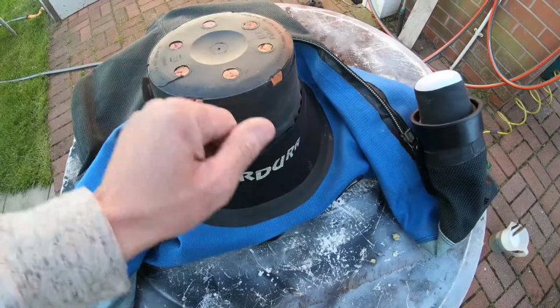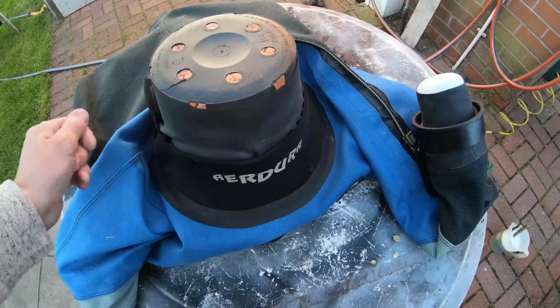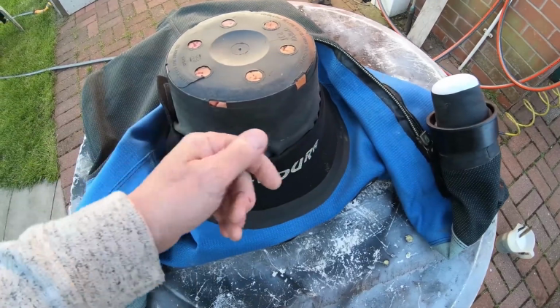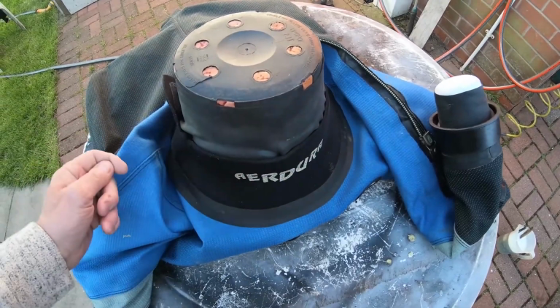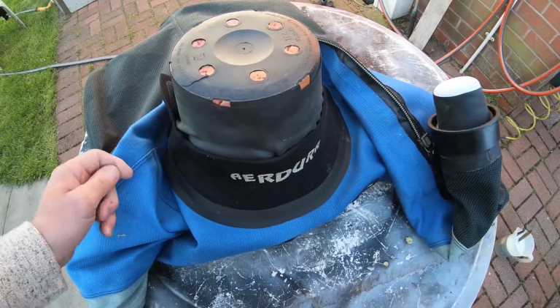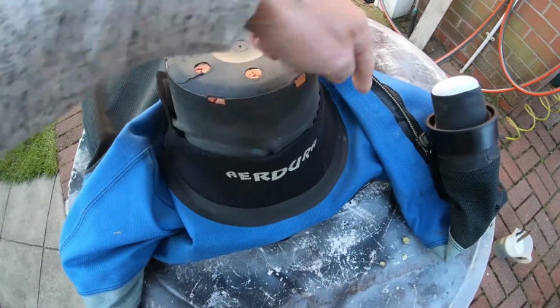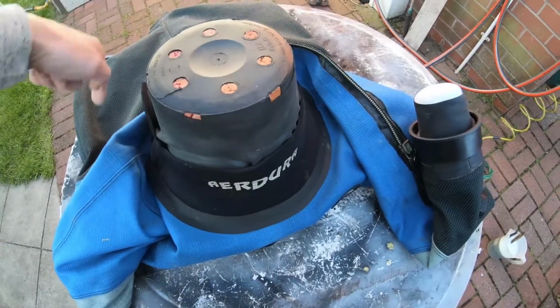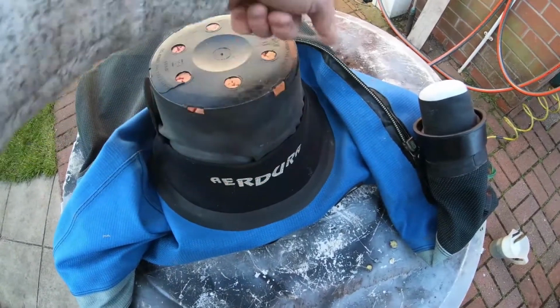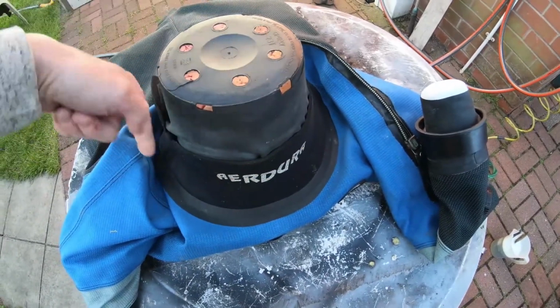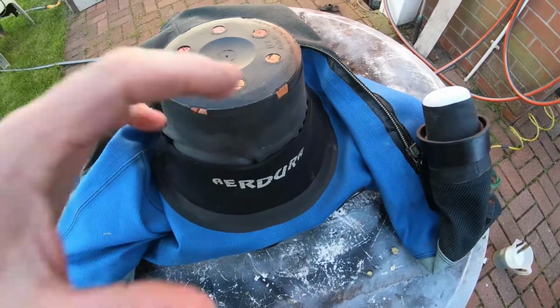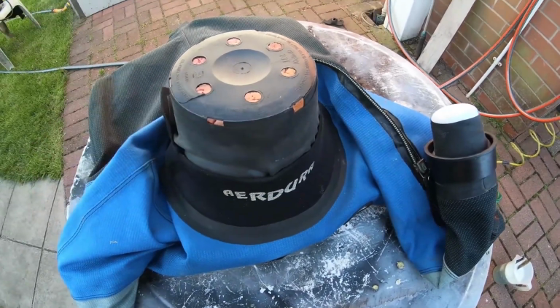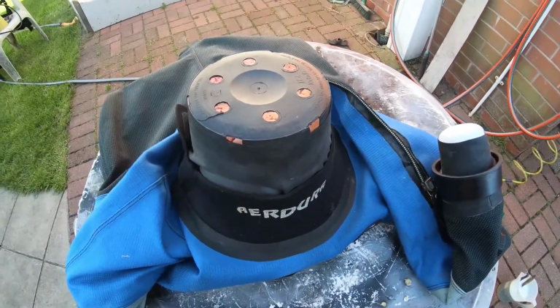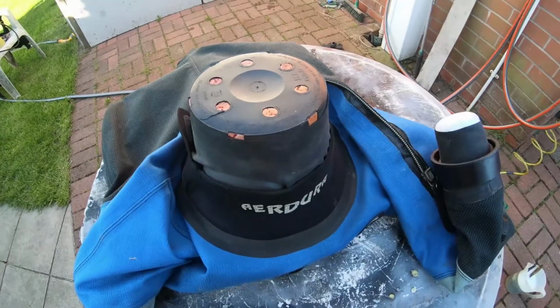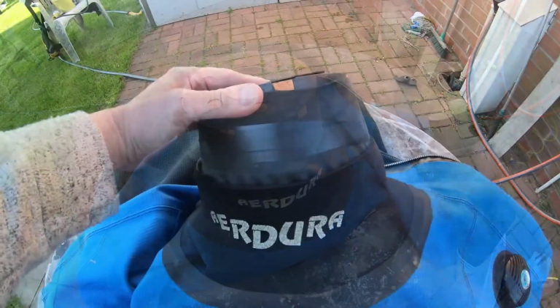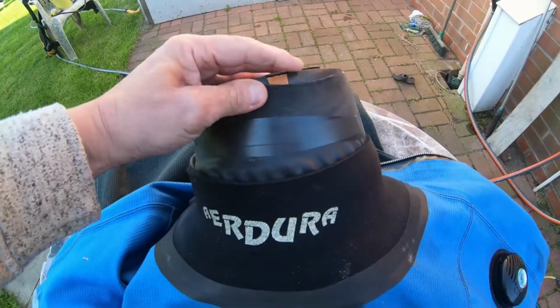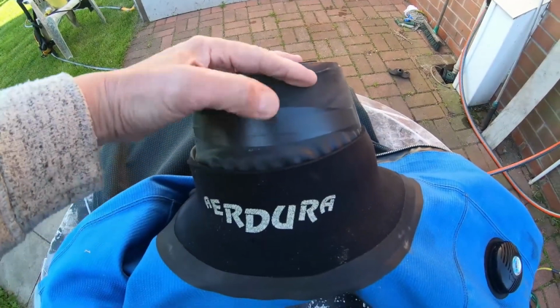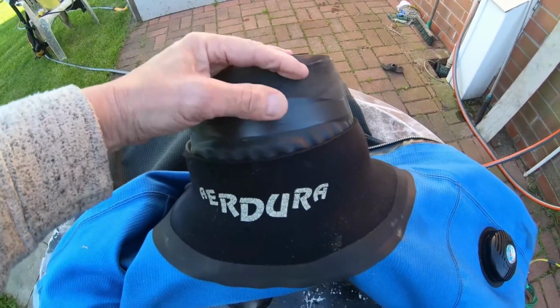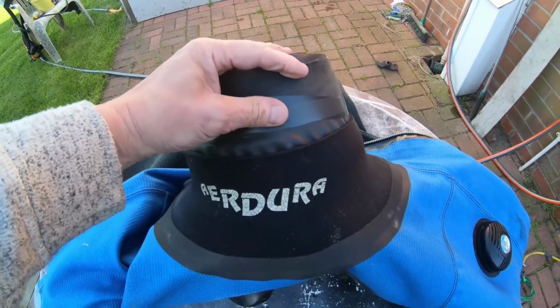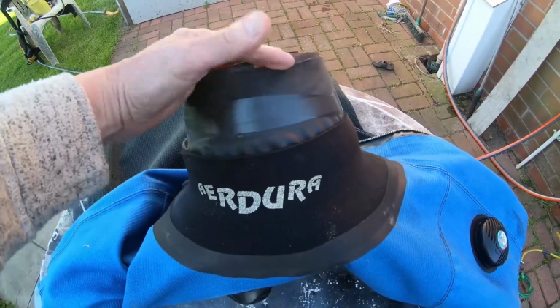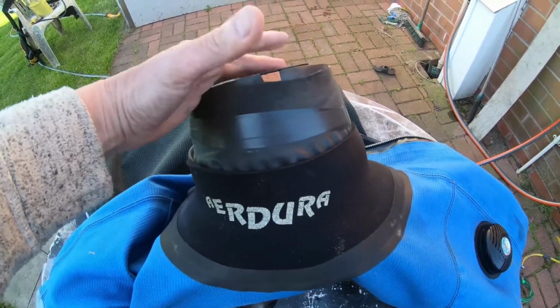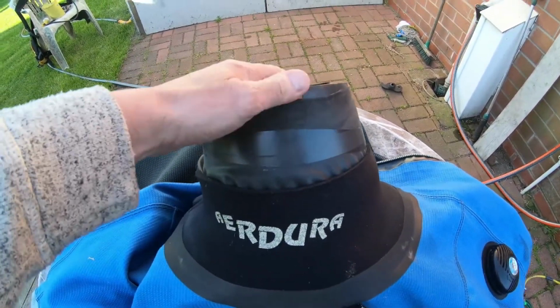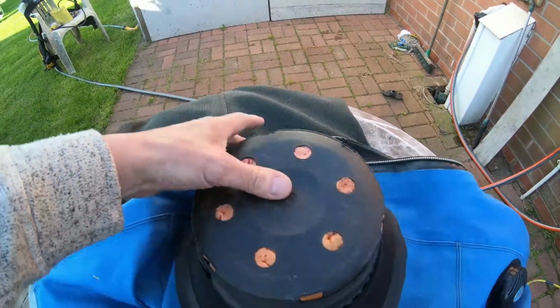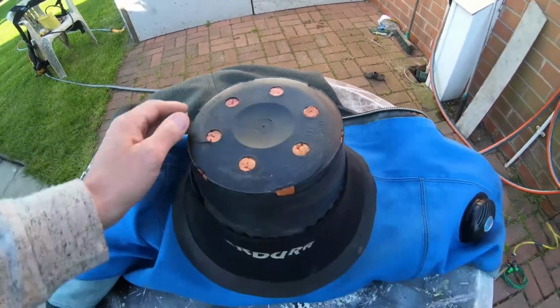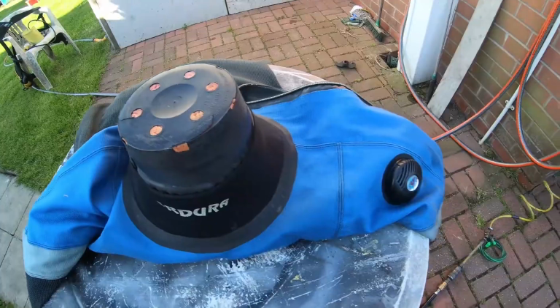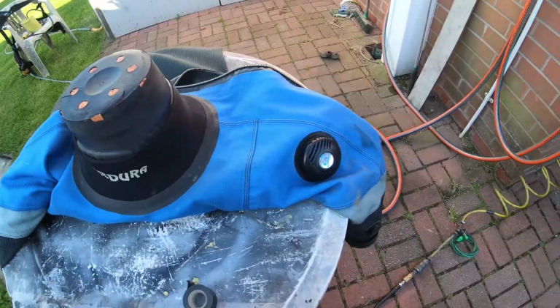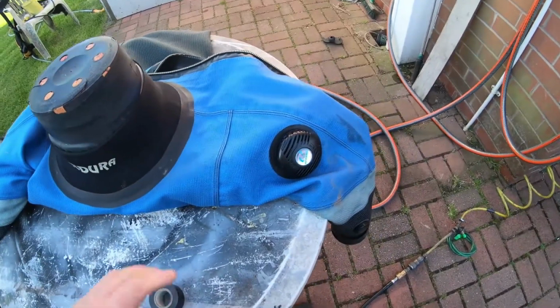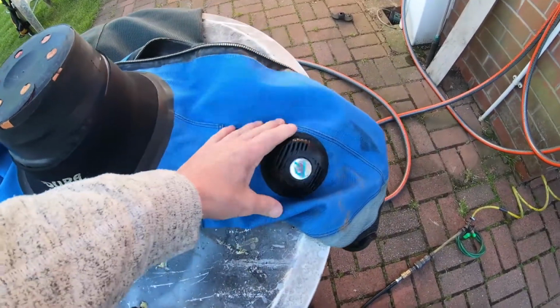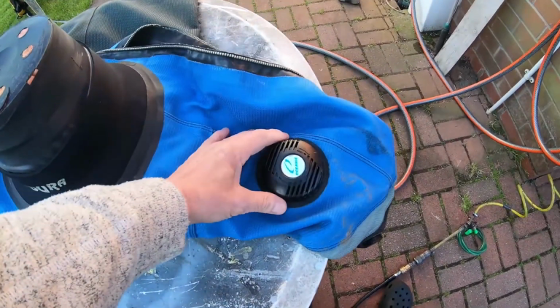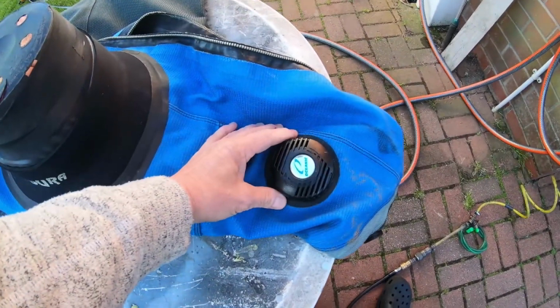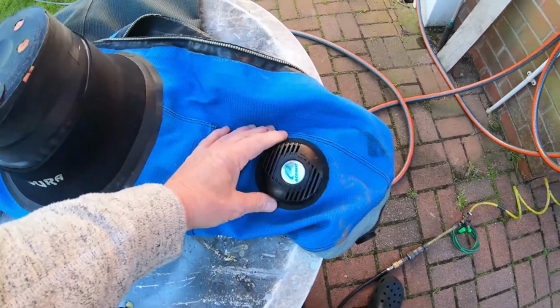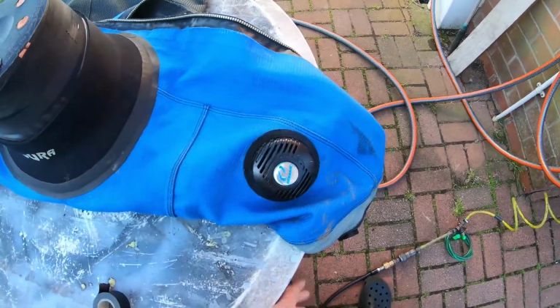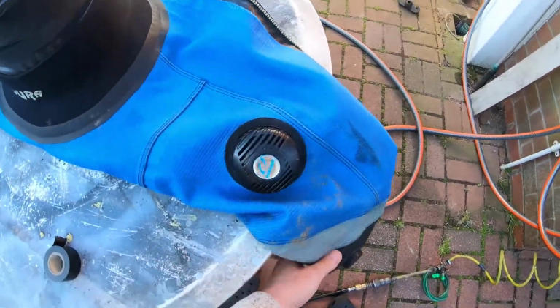Because when you come to take it off, sometimes you can tear the latex. So go a couple of times around, back to front. You can see the tape is now on and the sticky side is out.